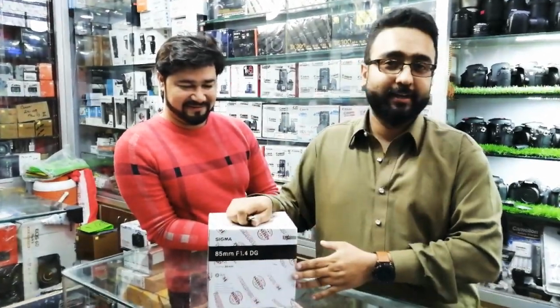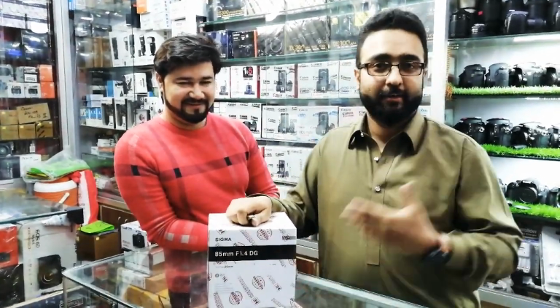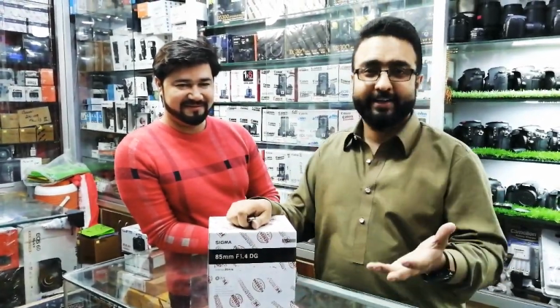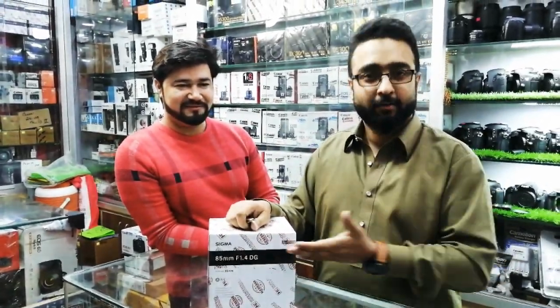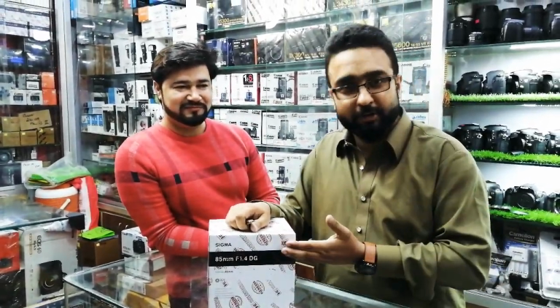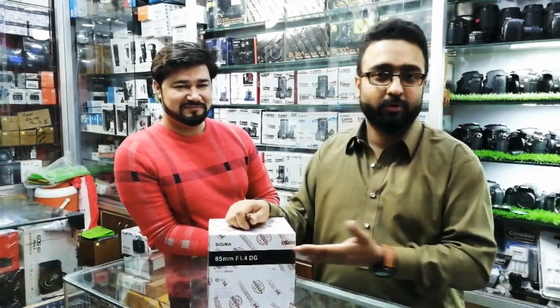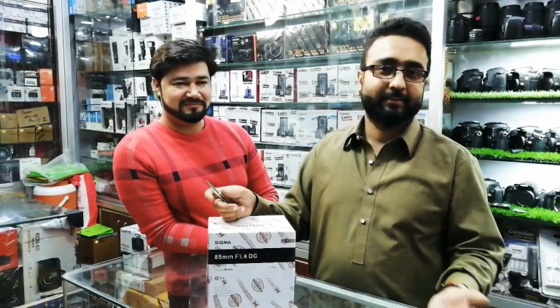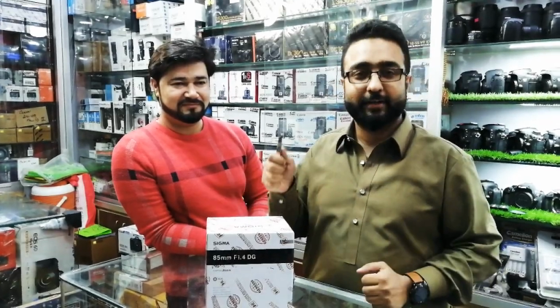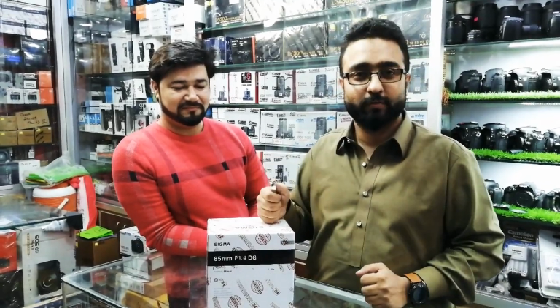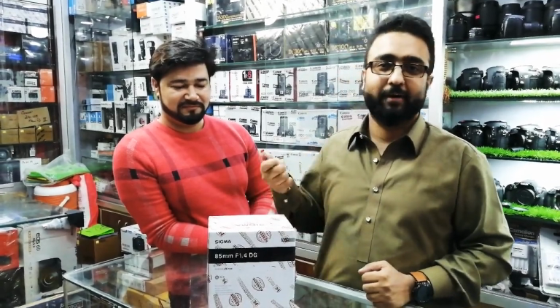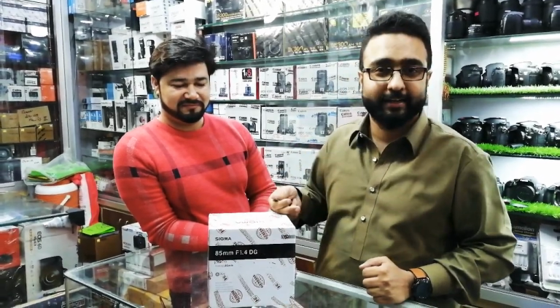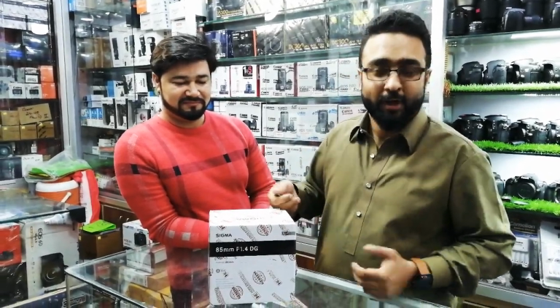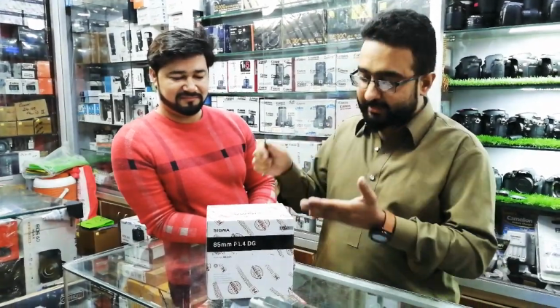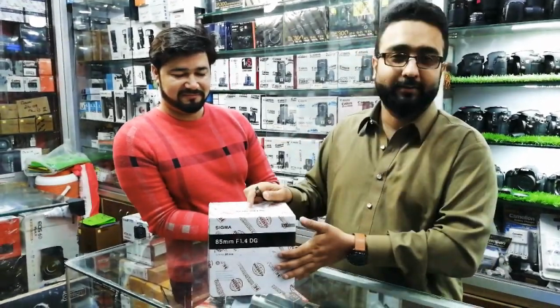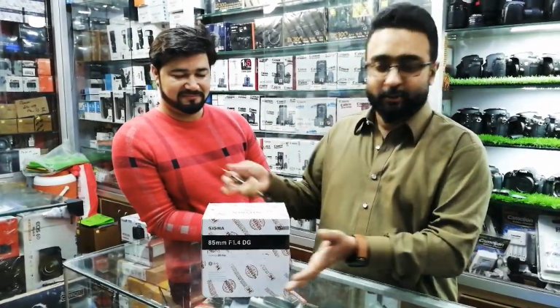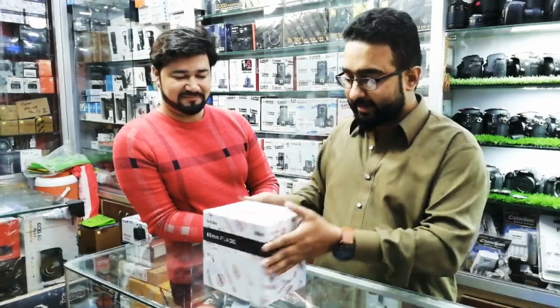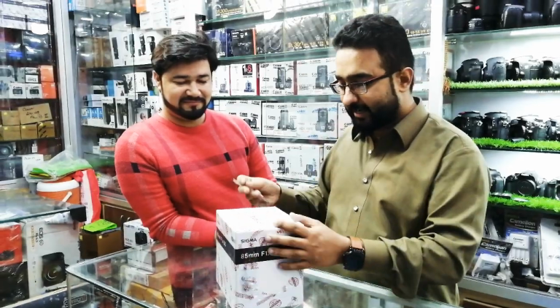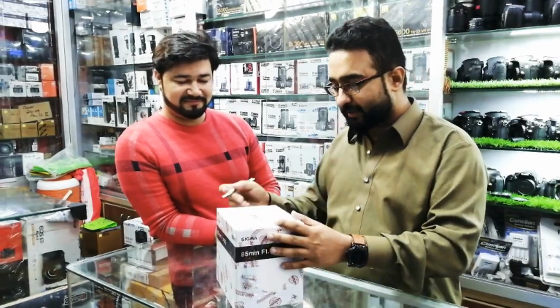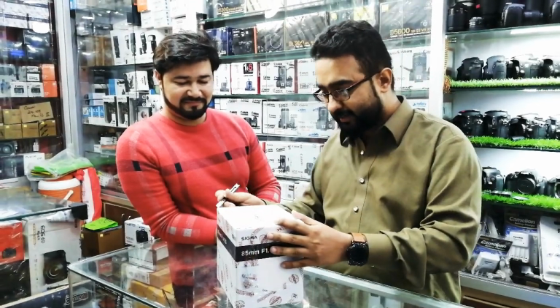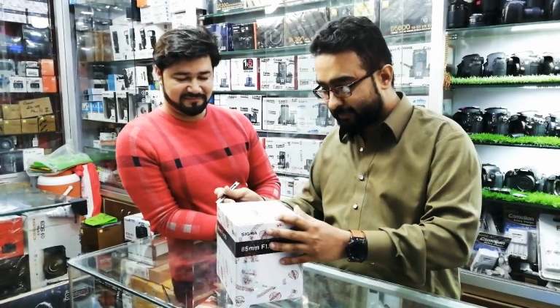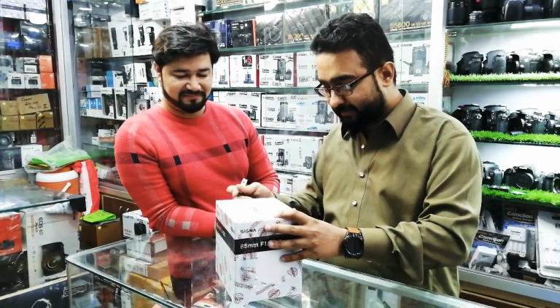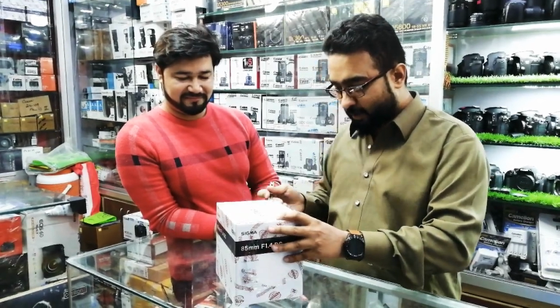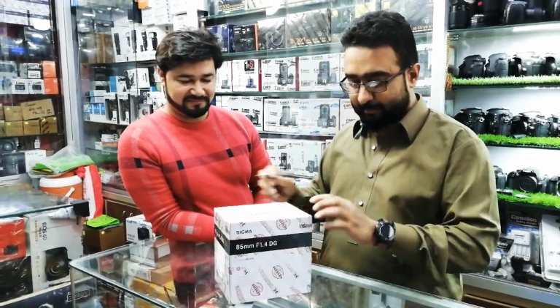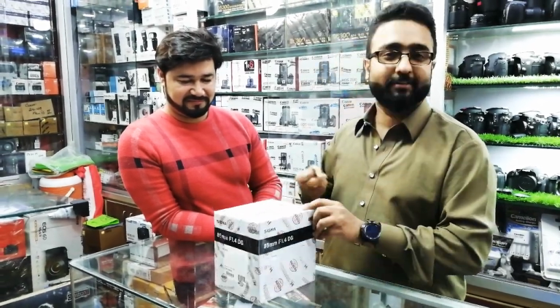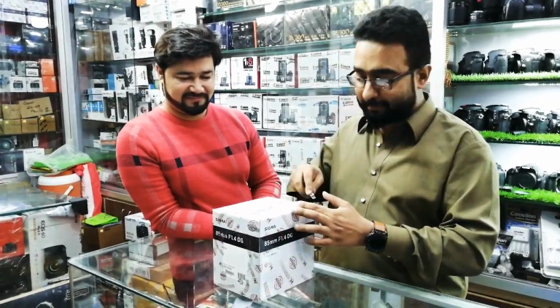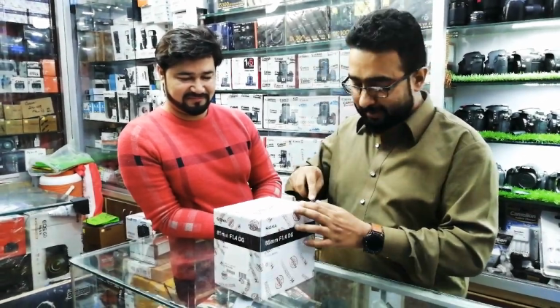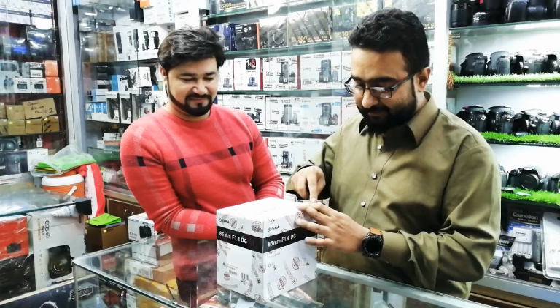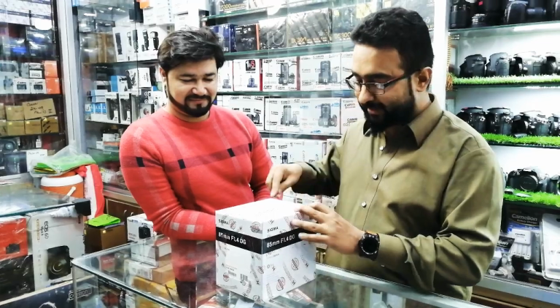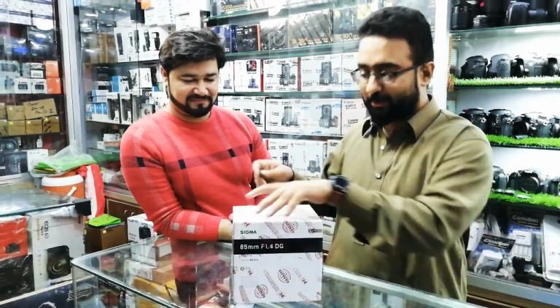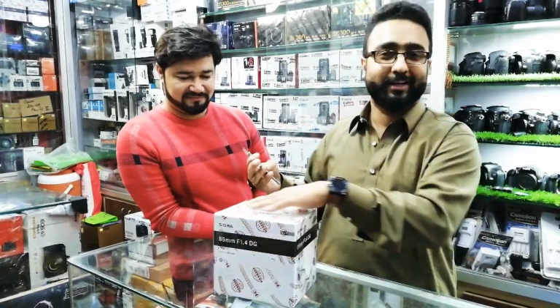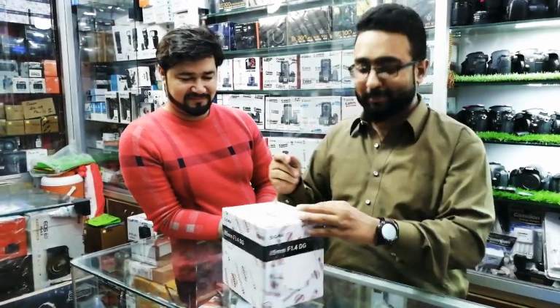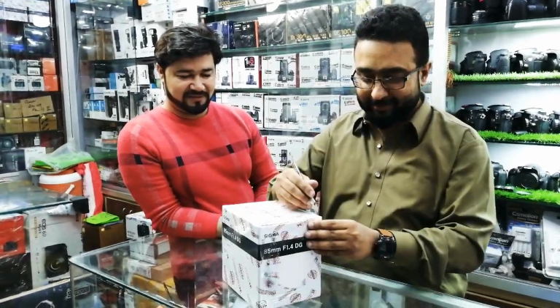Naveed shoots professionally — wedding shoots, model shoots, fashion shoots. So today we are going to unbox it for Naveed. We will put sample images on our page when Naveed shoots a model and we see the pictures.